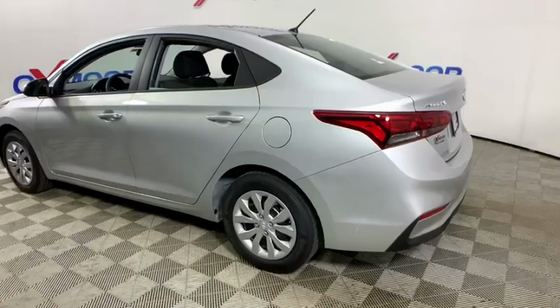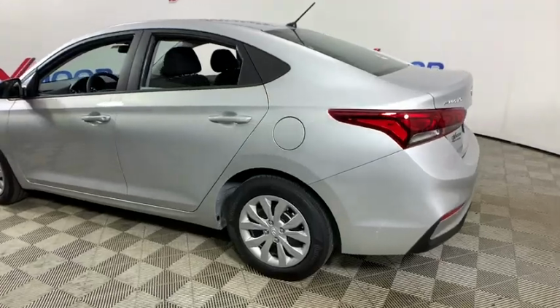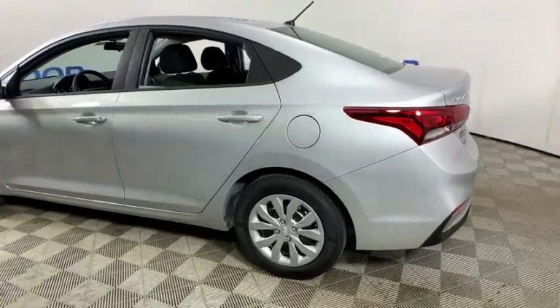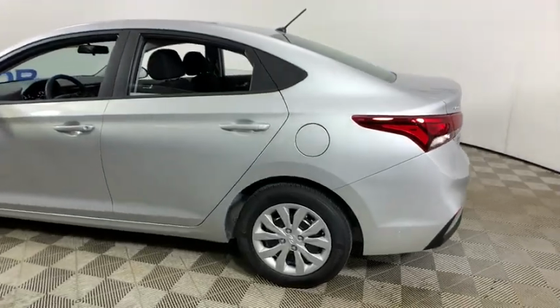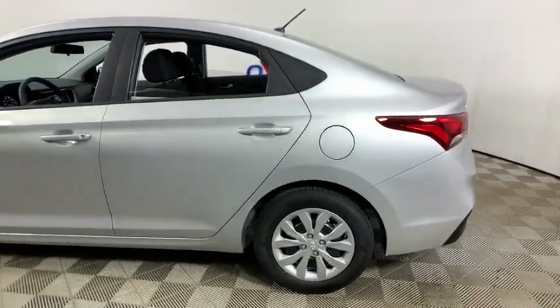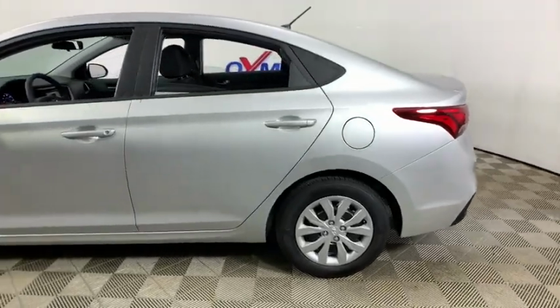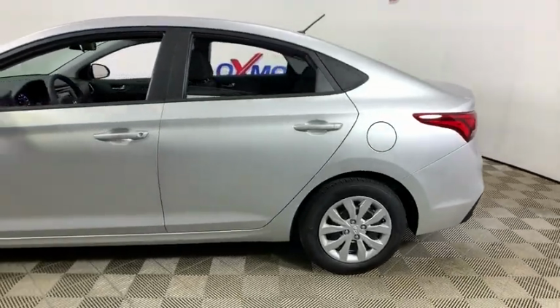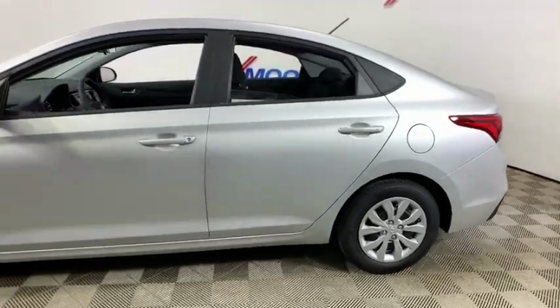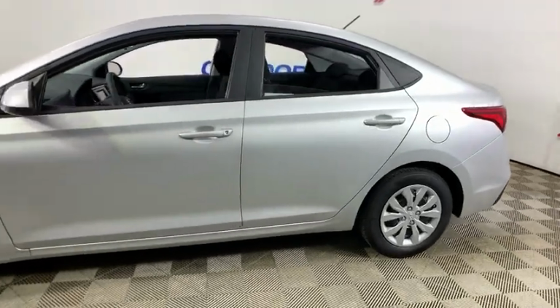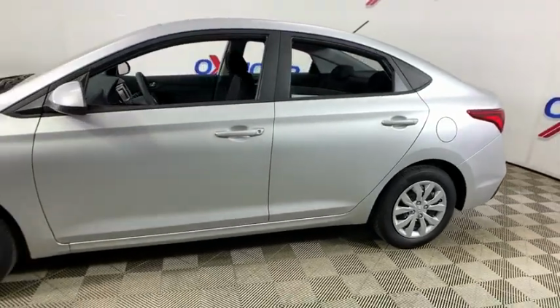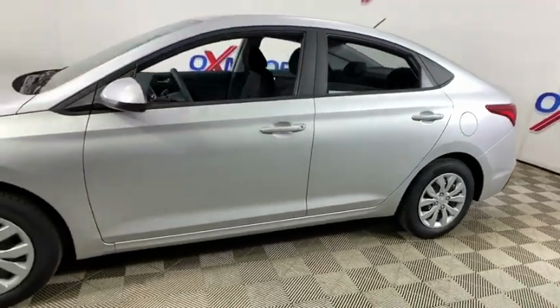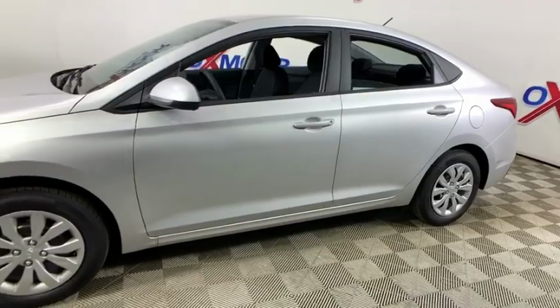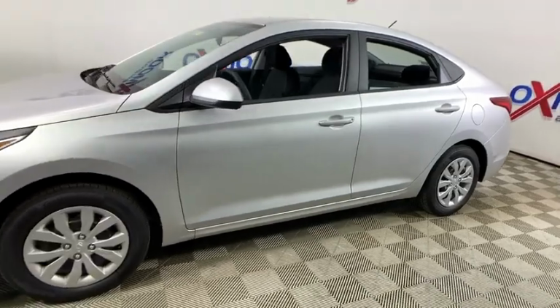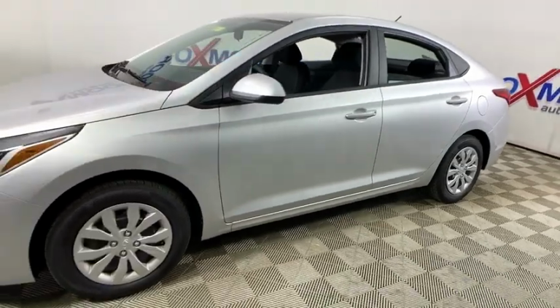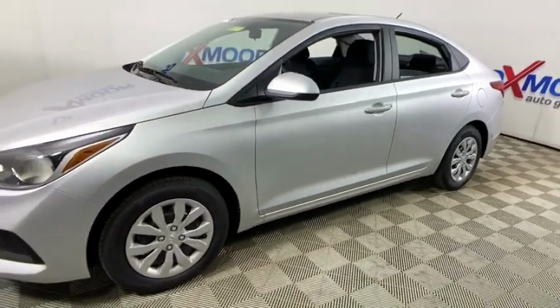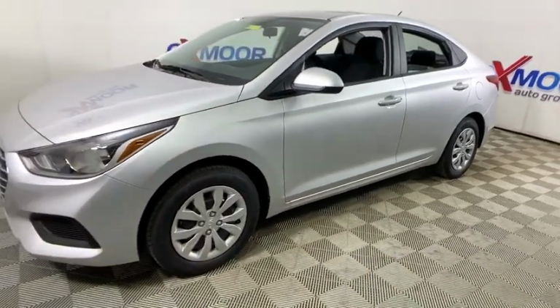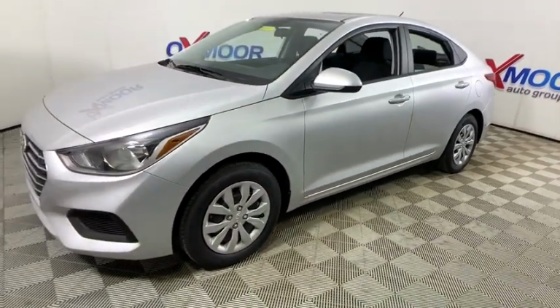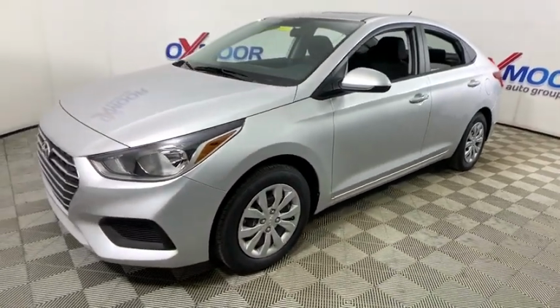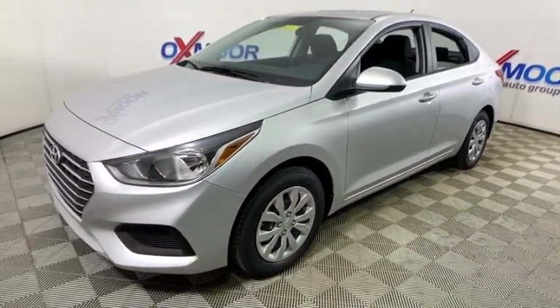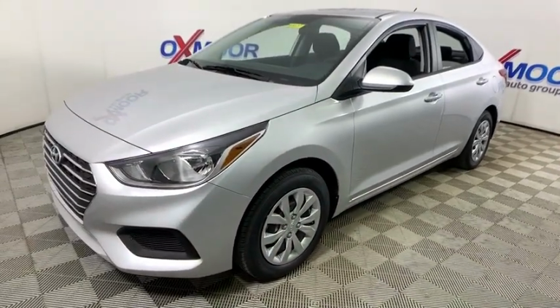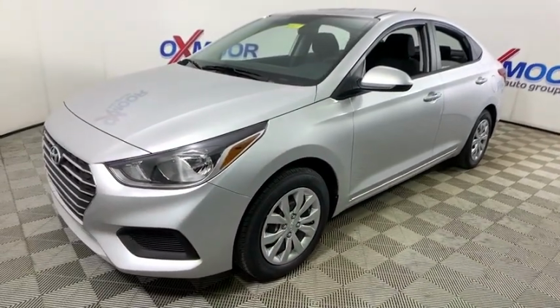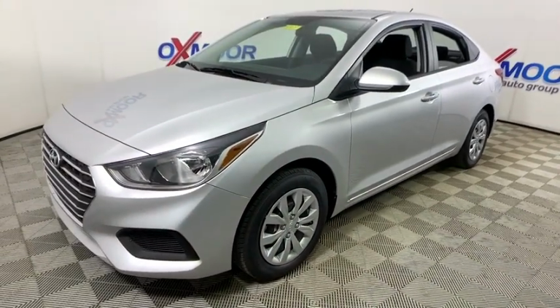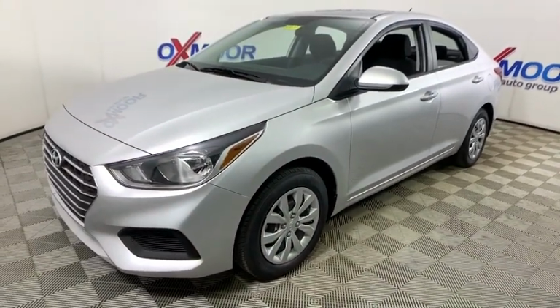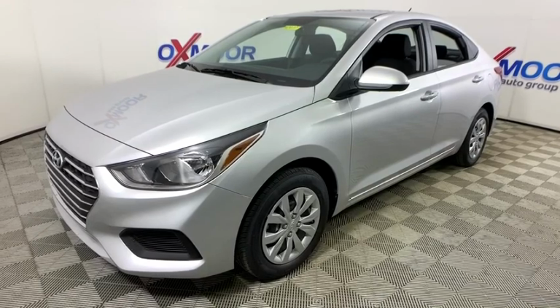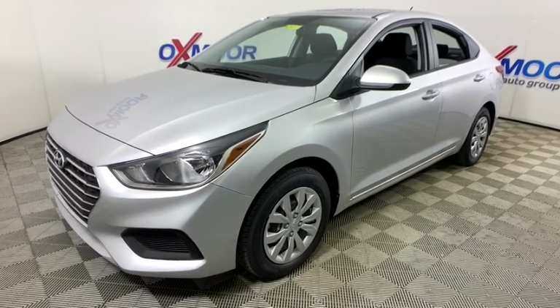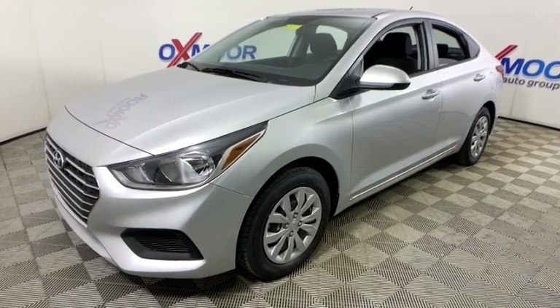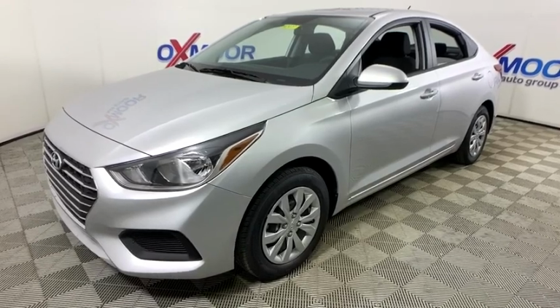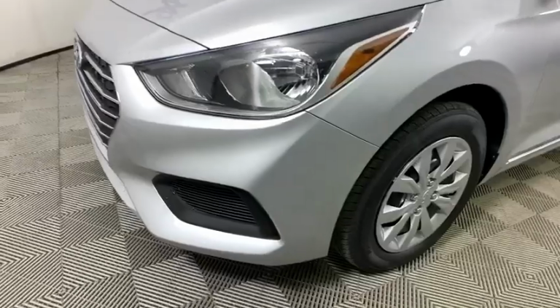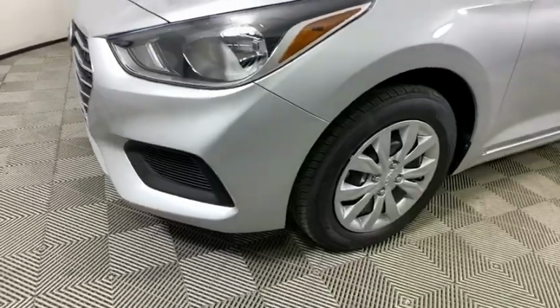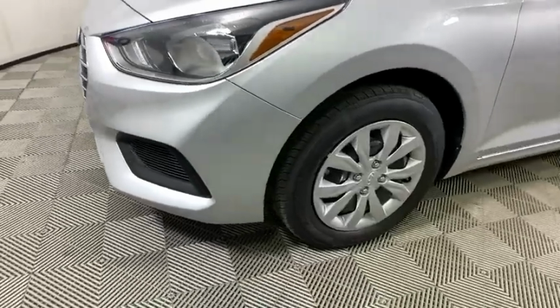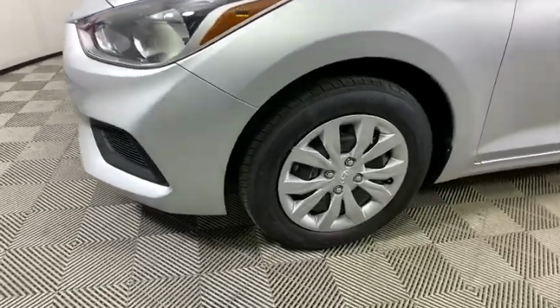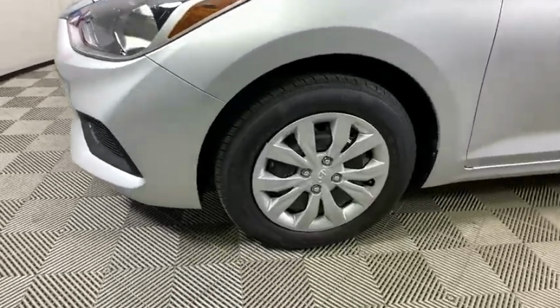We are pleased to show you the 2020 Hyundai Accent. Designed to keep you moving and leave boredom behind, the Hyundai Accent is affordable, fuel-efficient, and safe — a winning combination. This vehicle has less than 100 miles.